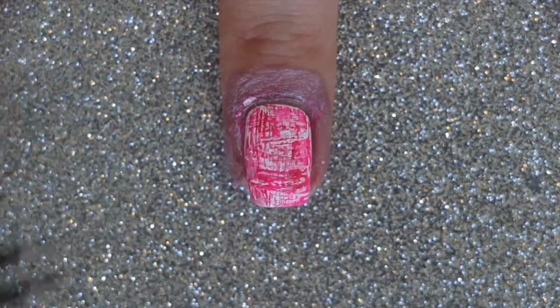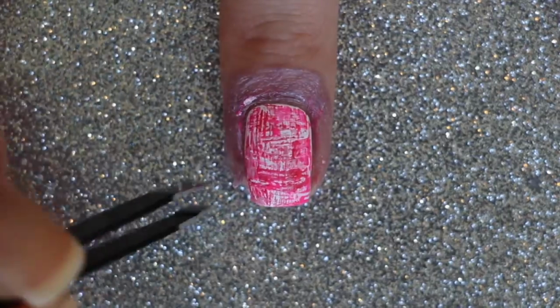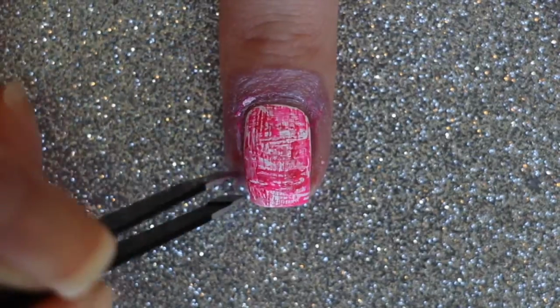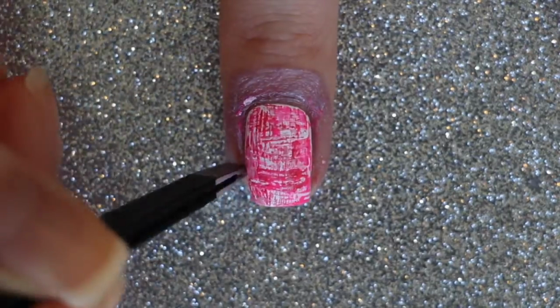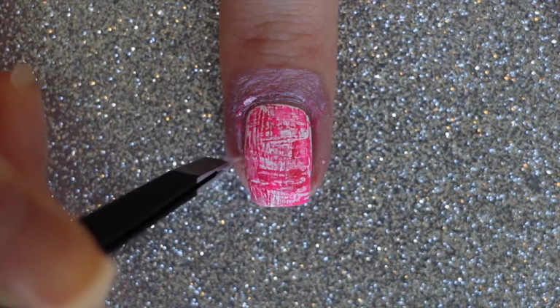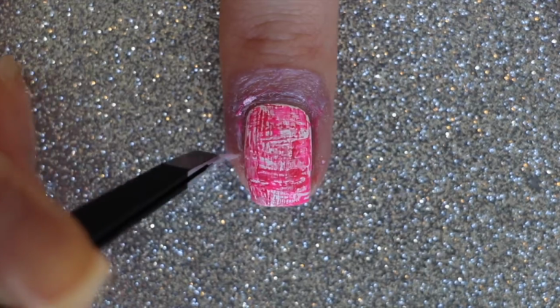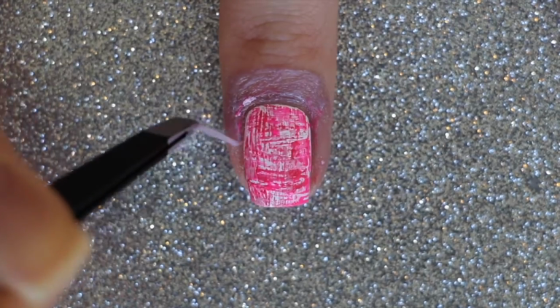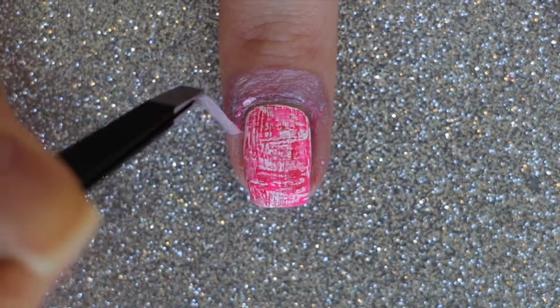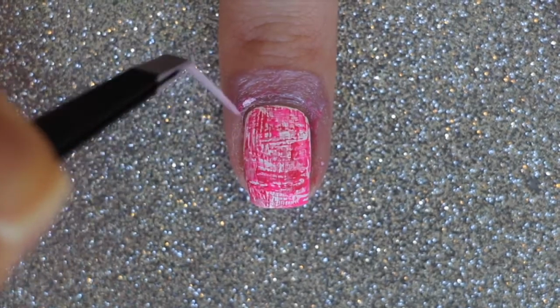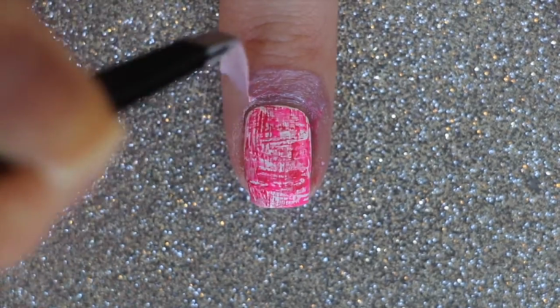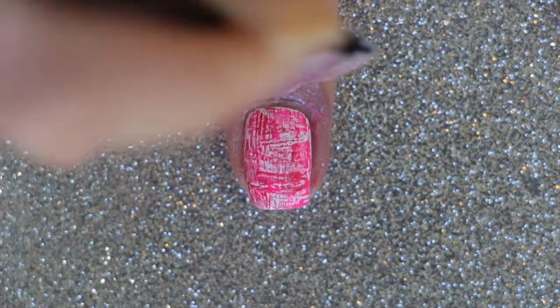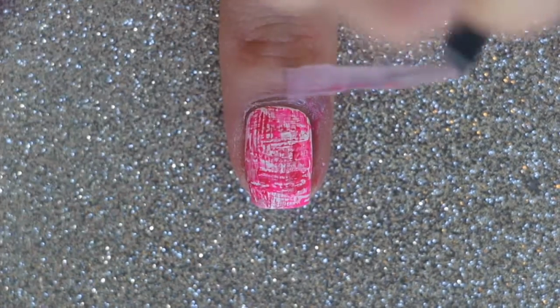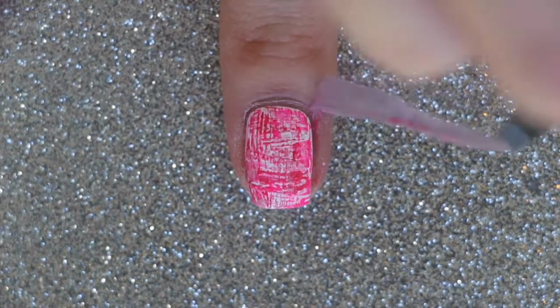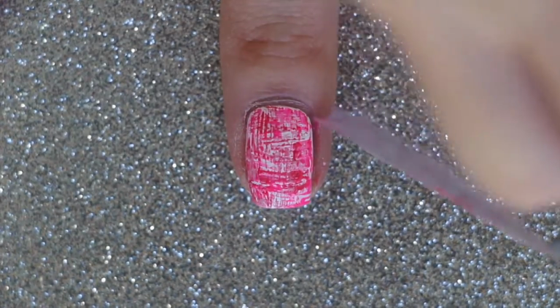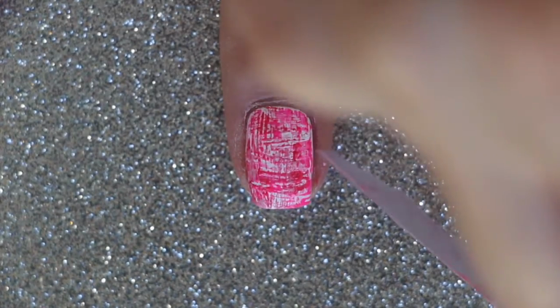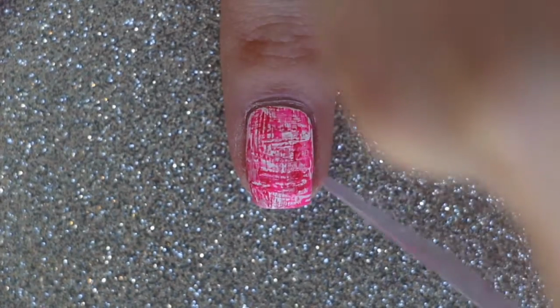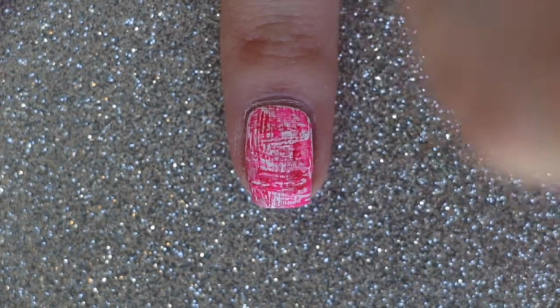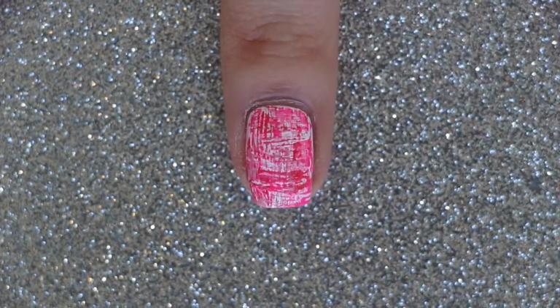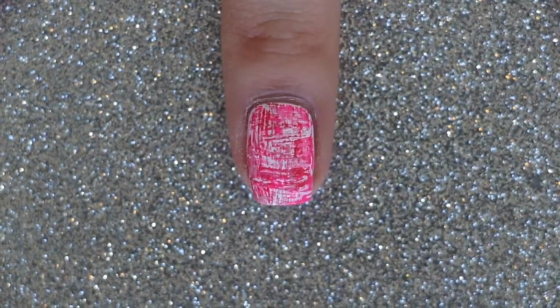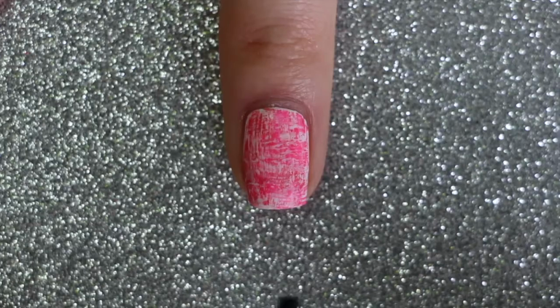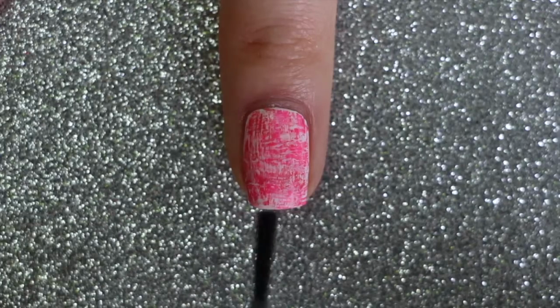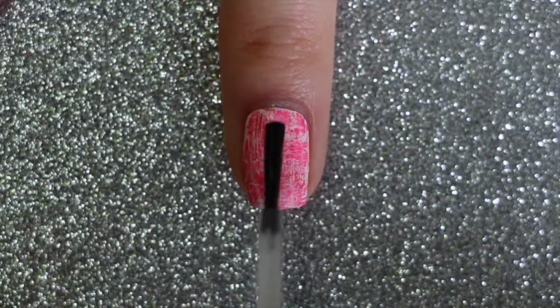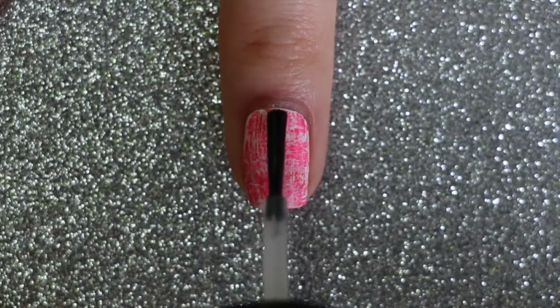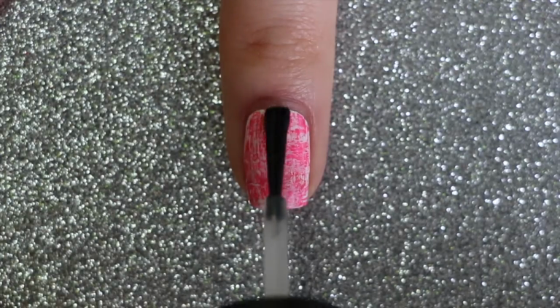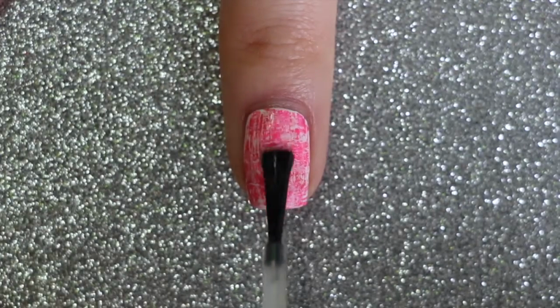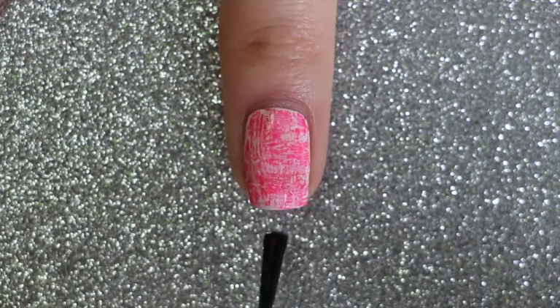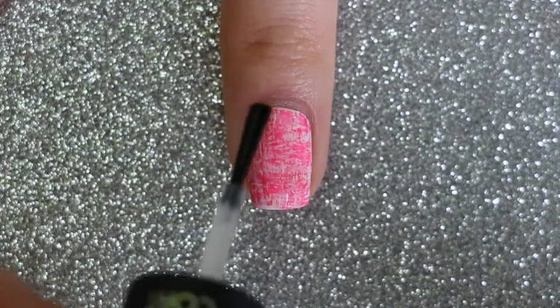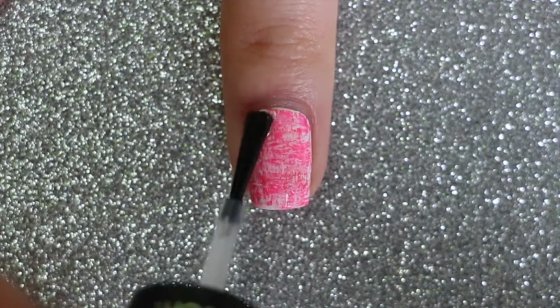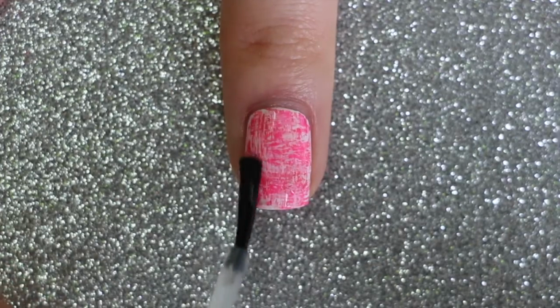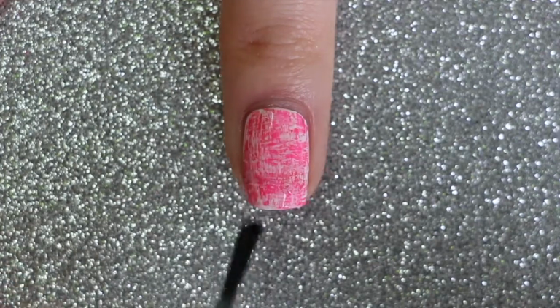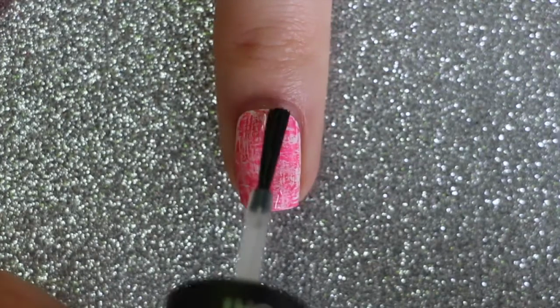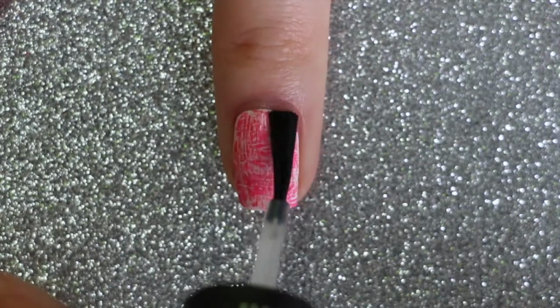Once you're happy with your dry brush design, remove the liquid palisade using a pair of tweezers and then finish off with an optional matte top coat.